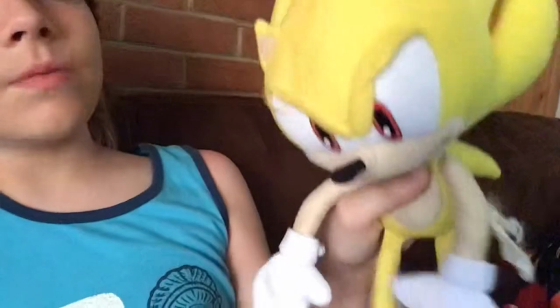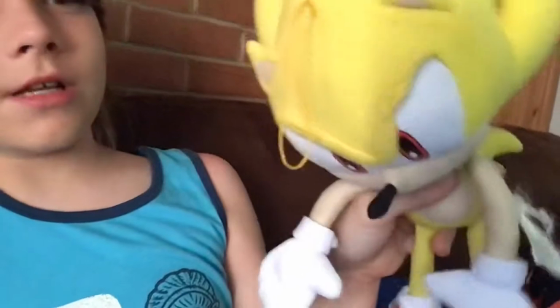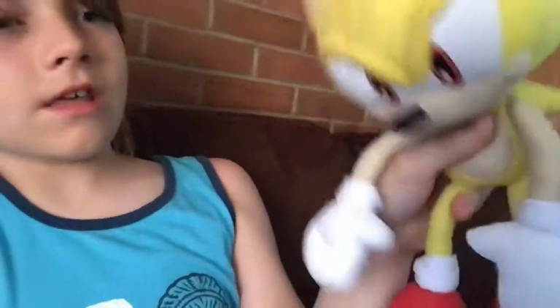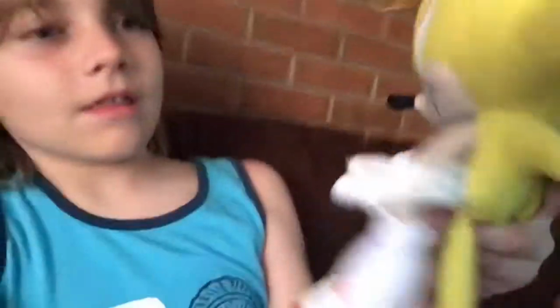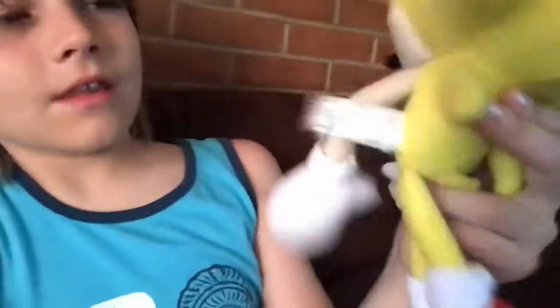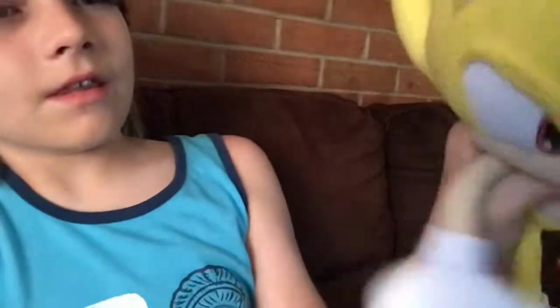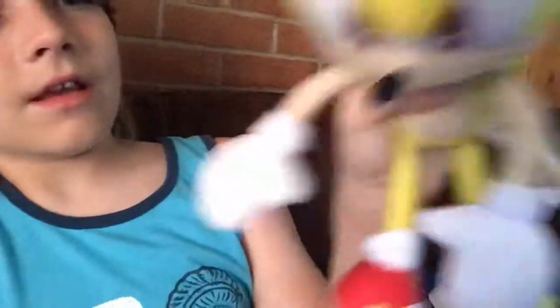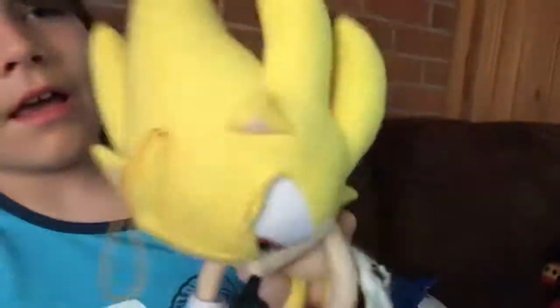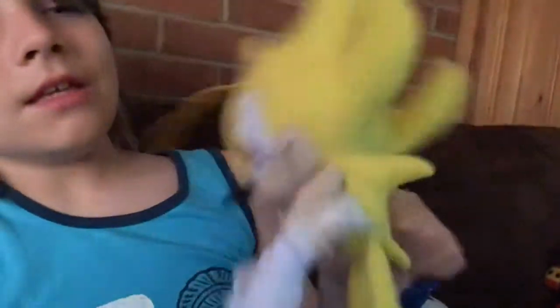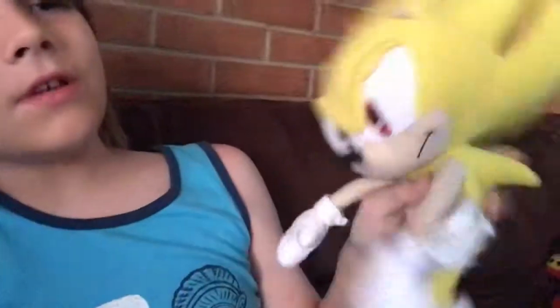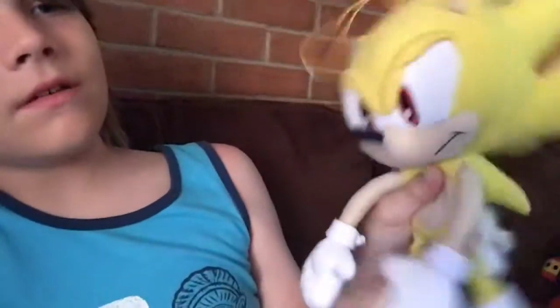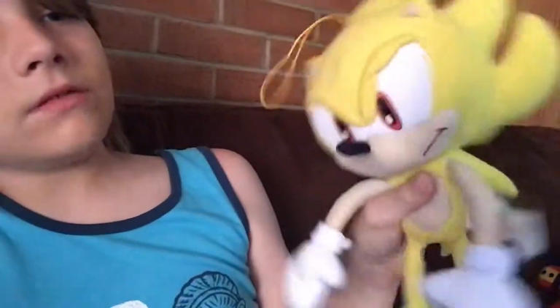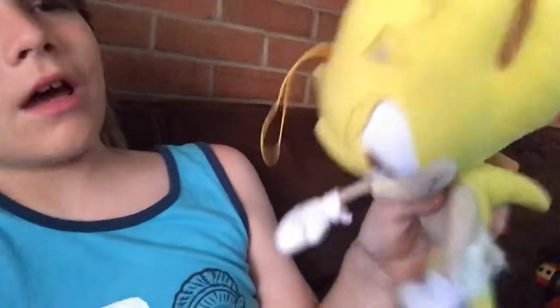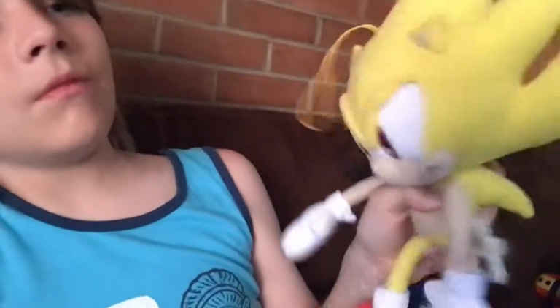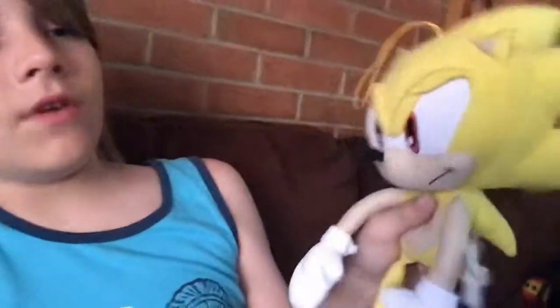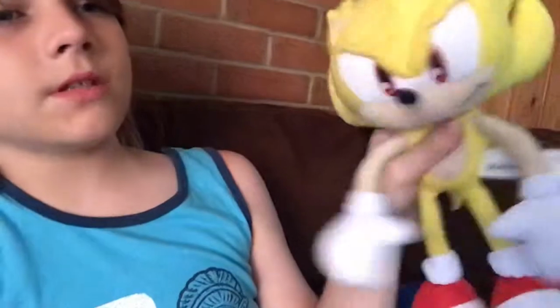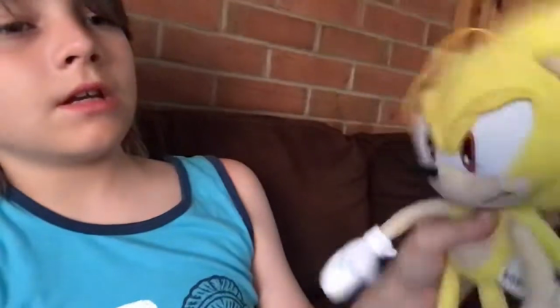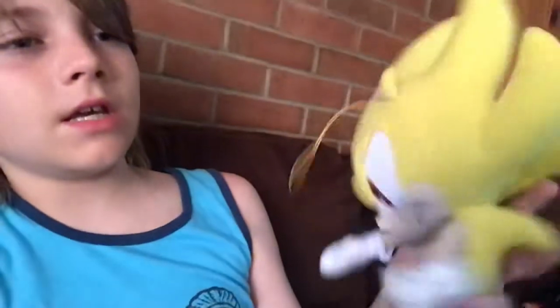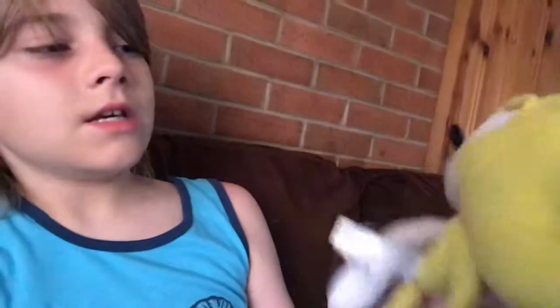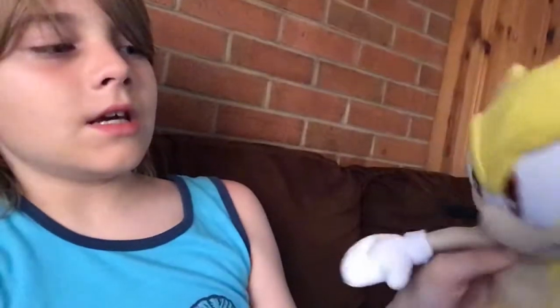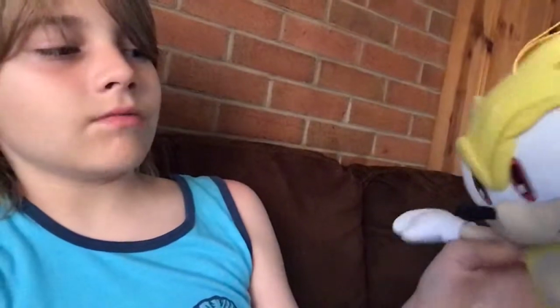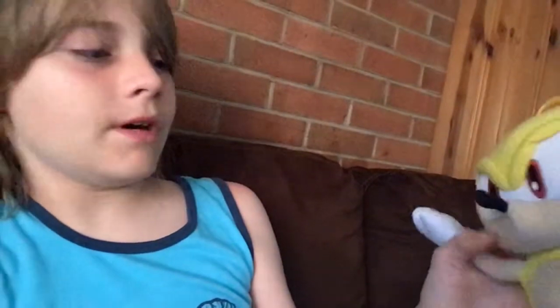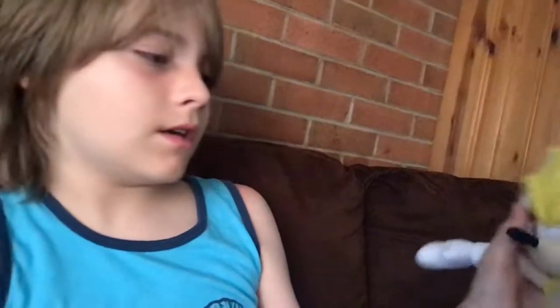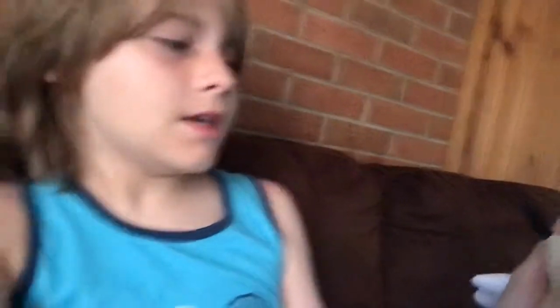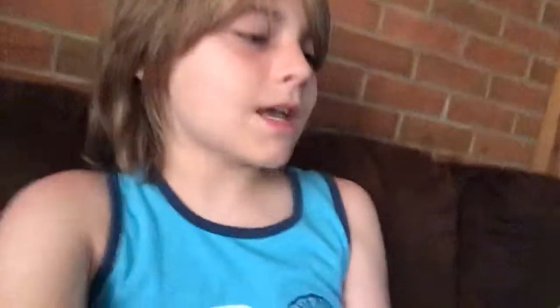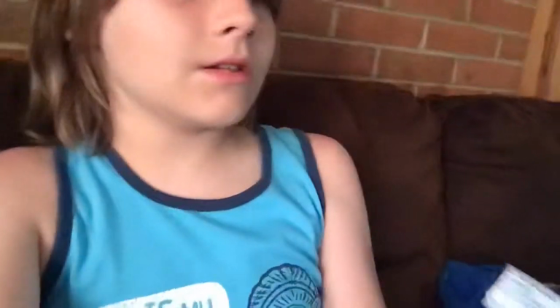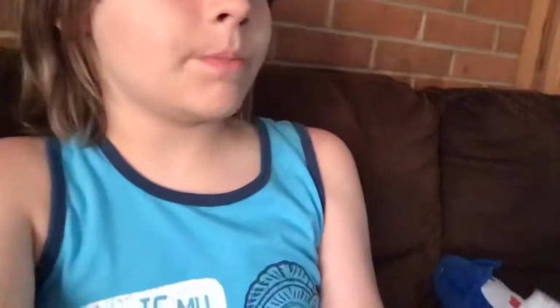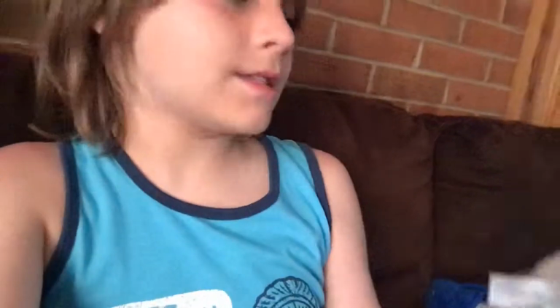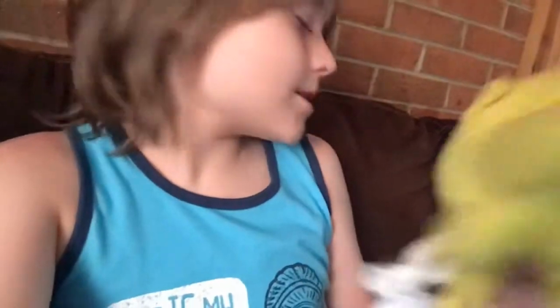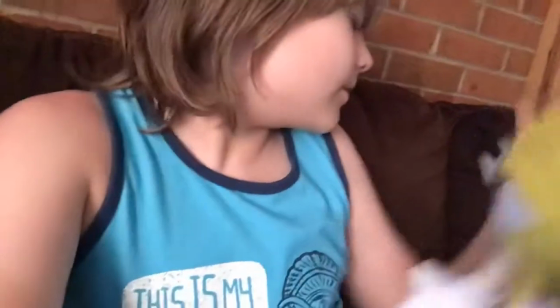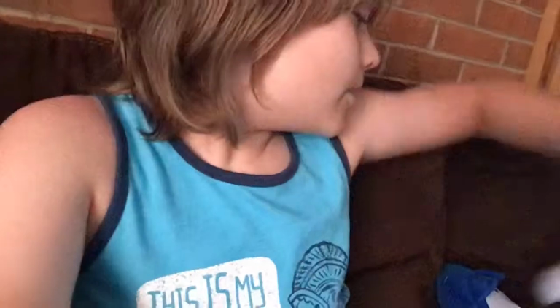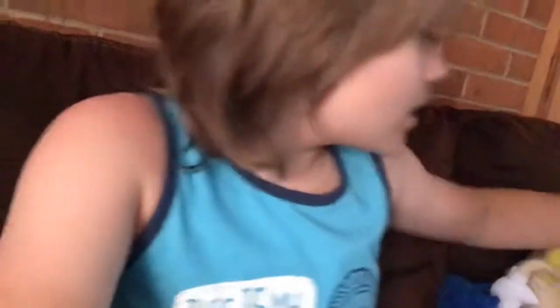Super Sonic! He's really soft too. I got him off Amazon. He's worth buying — yeah, he's worth buying. His eyes are like plastic. It's cool.